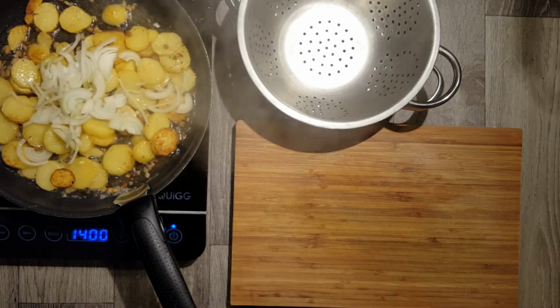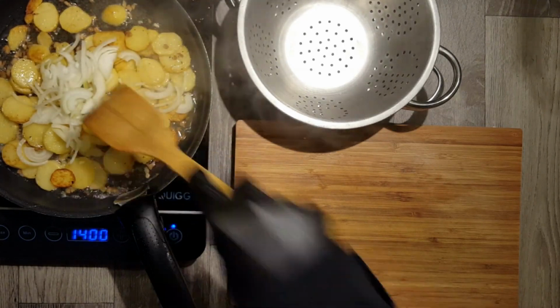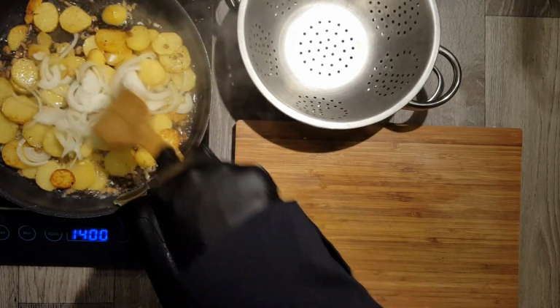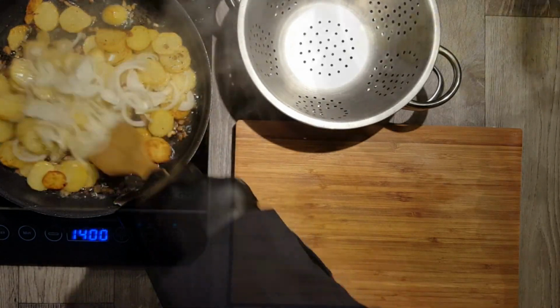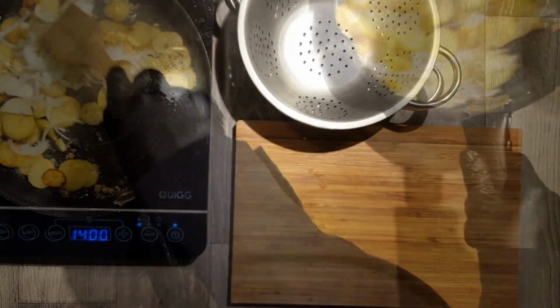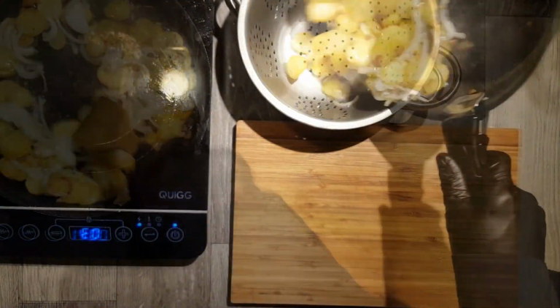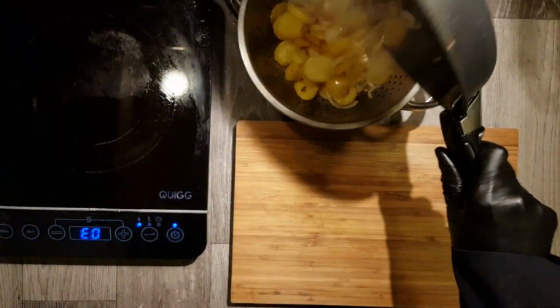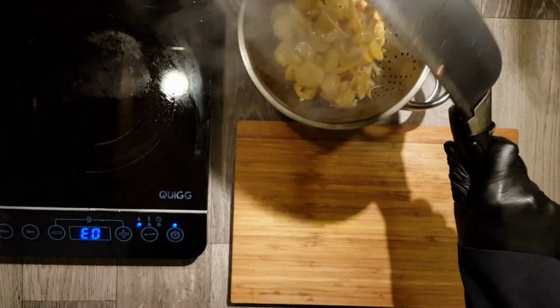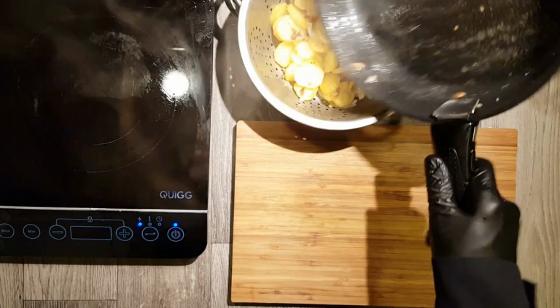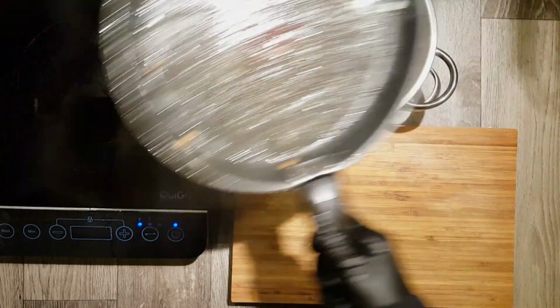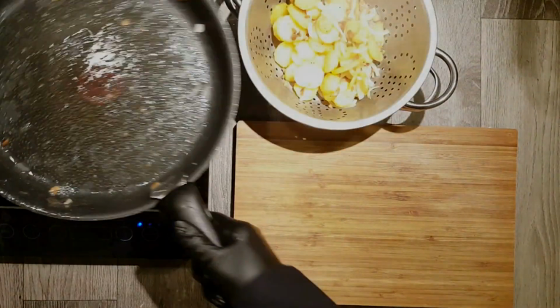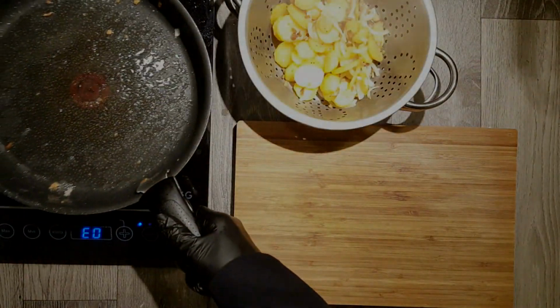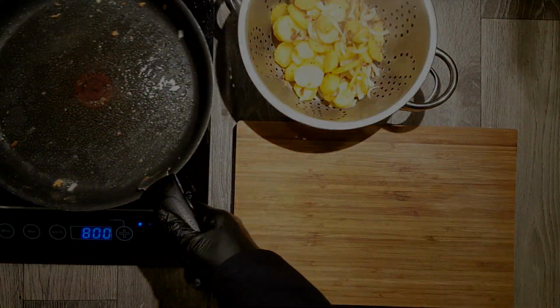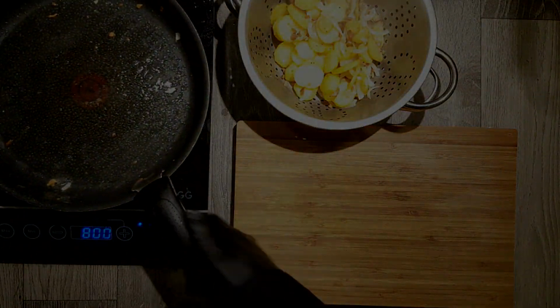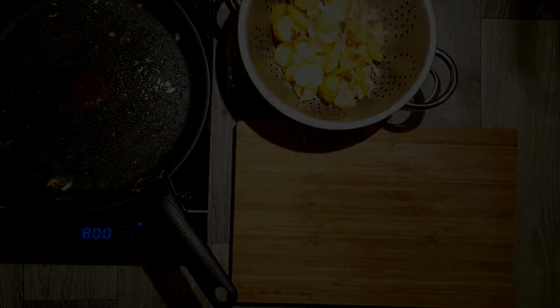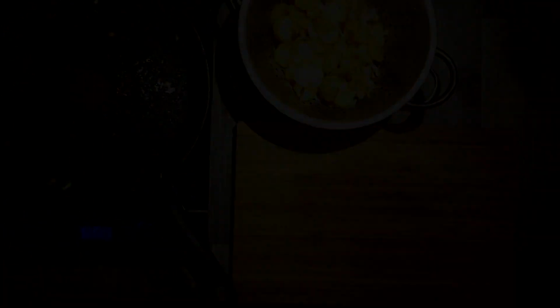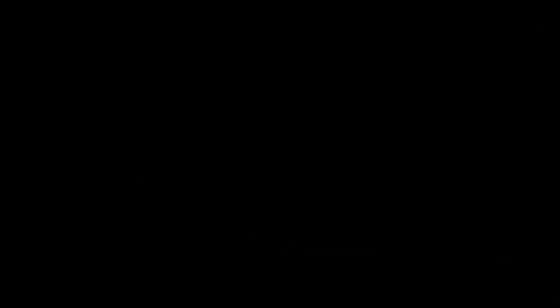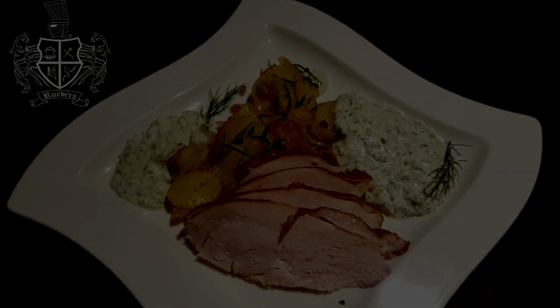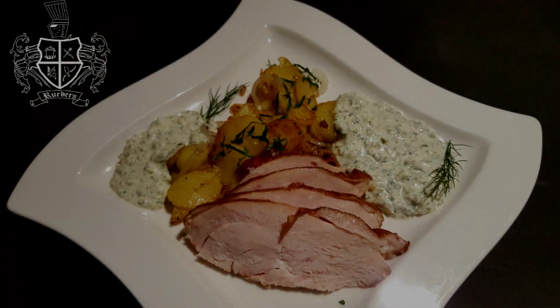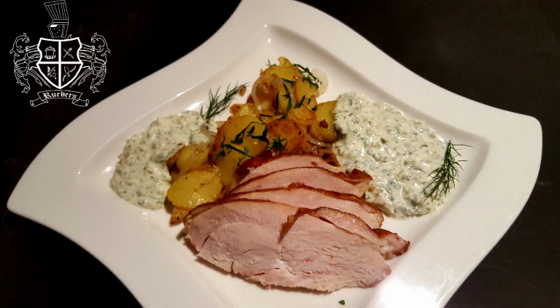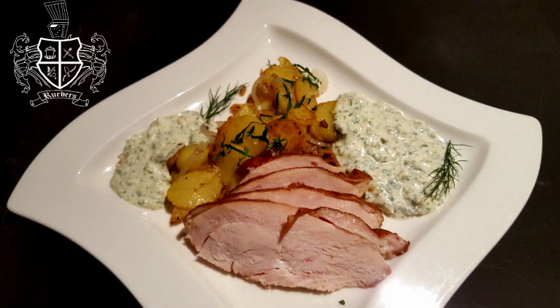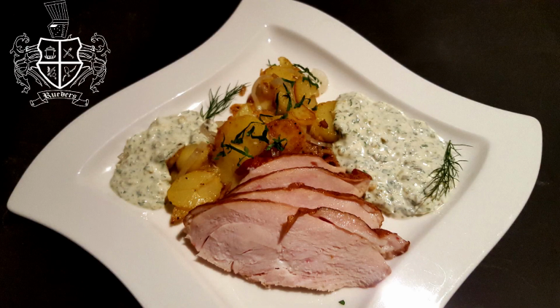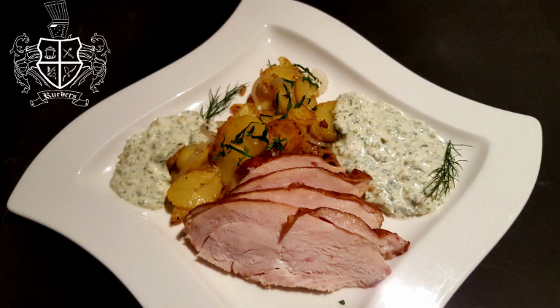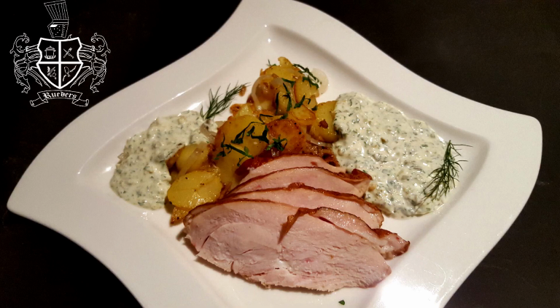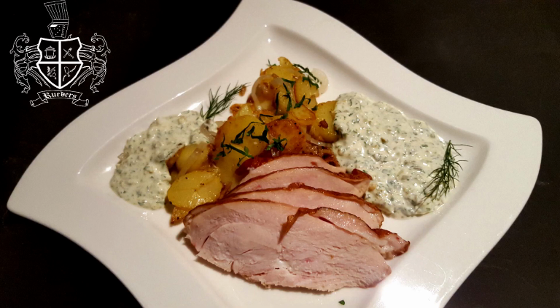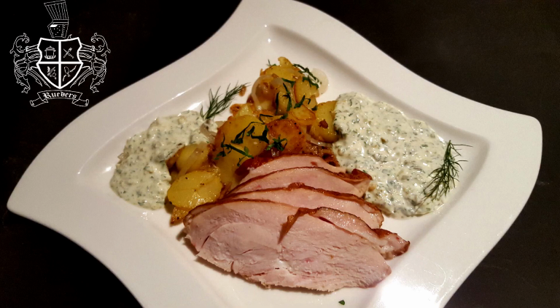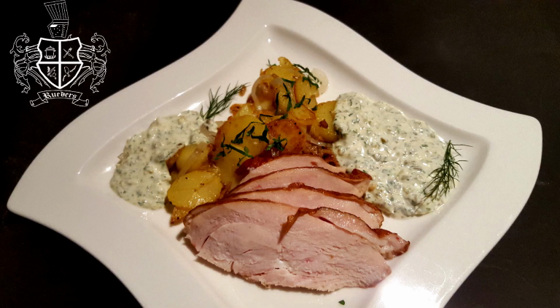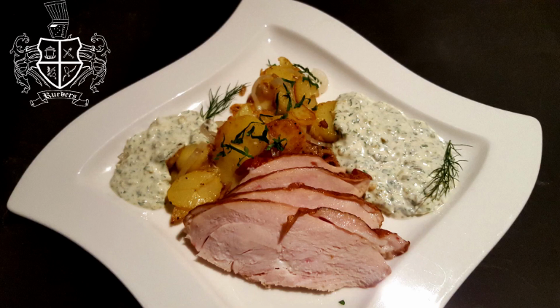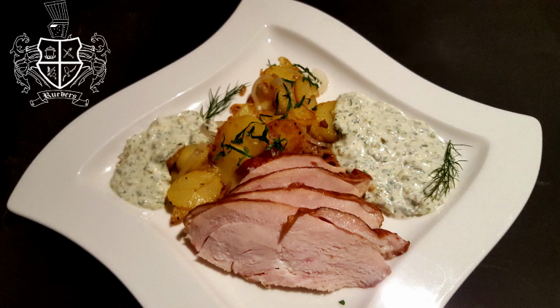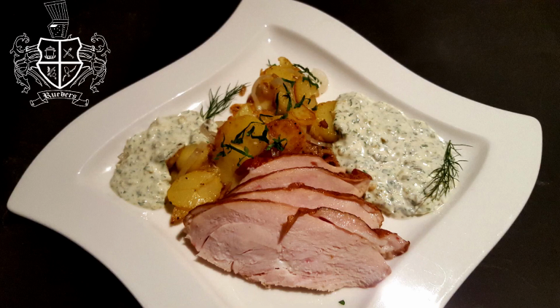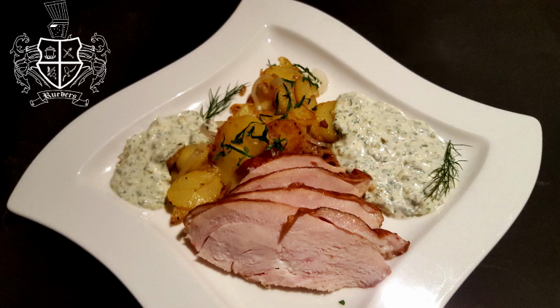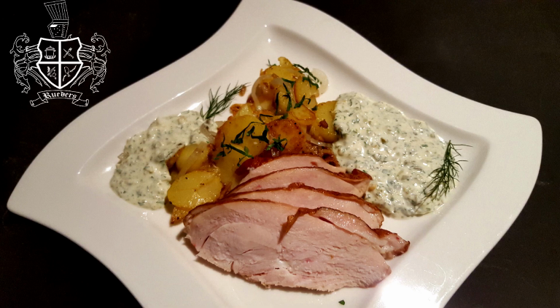Finish the German fries by putting them into a sieve to remove the surplus fat. After slicing your smoked turkey, you can serve everything together.